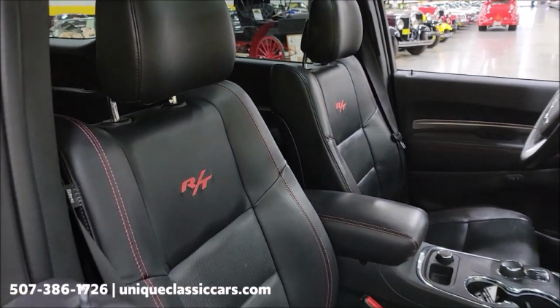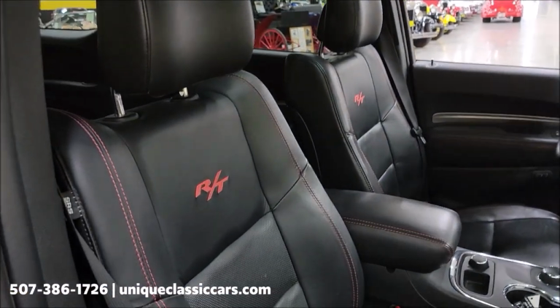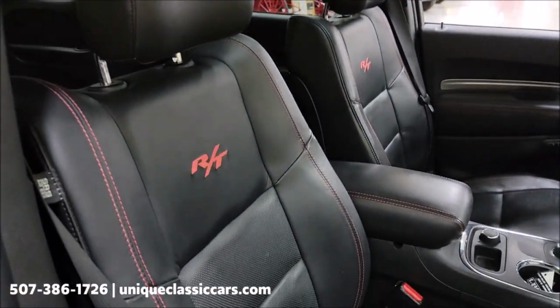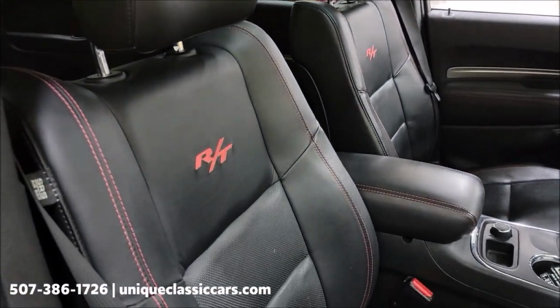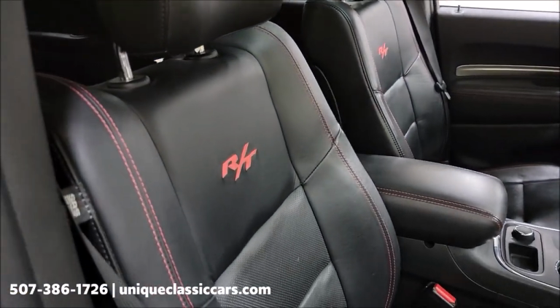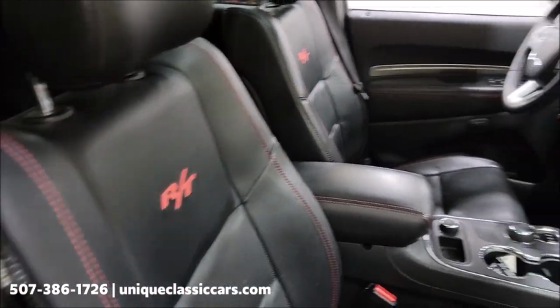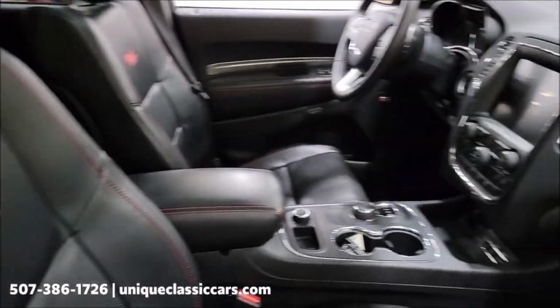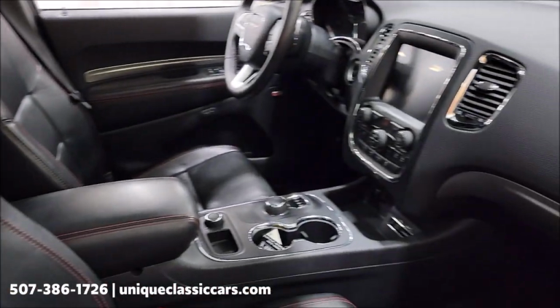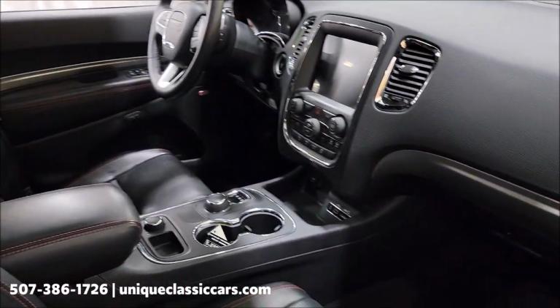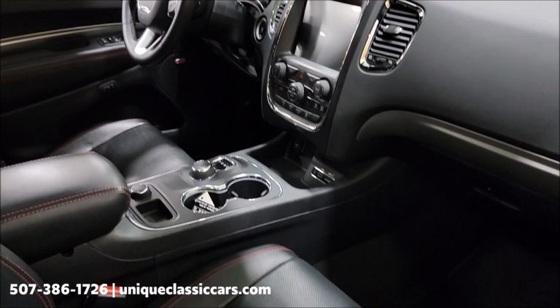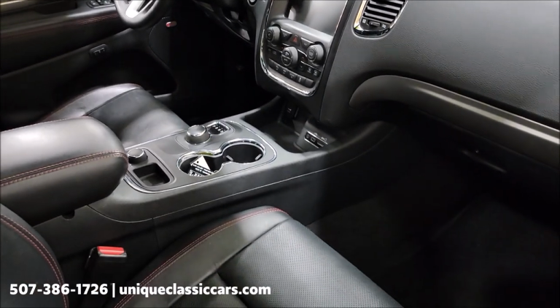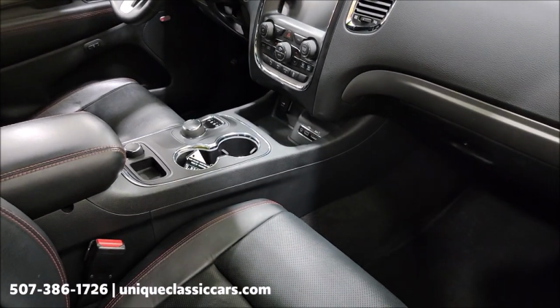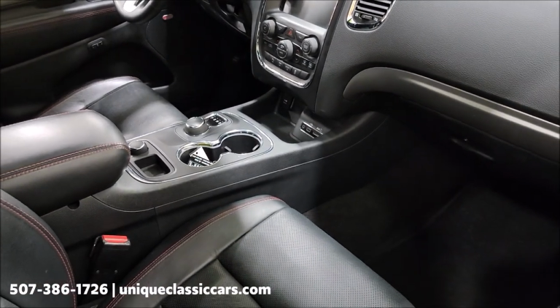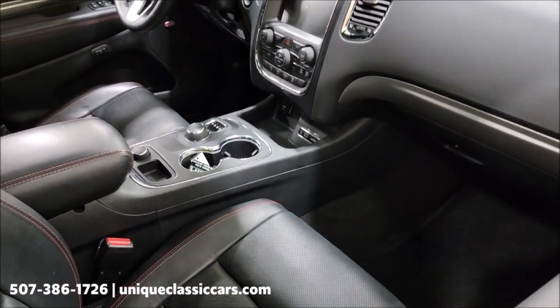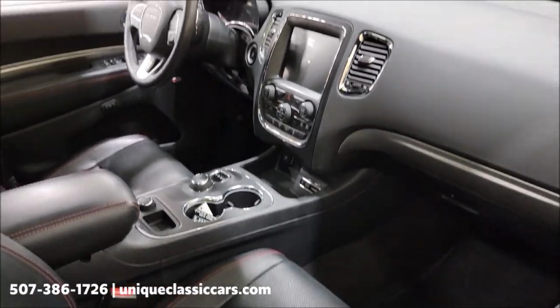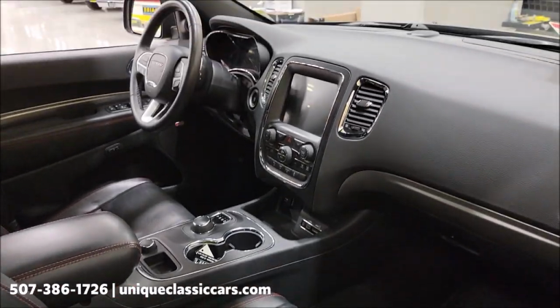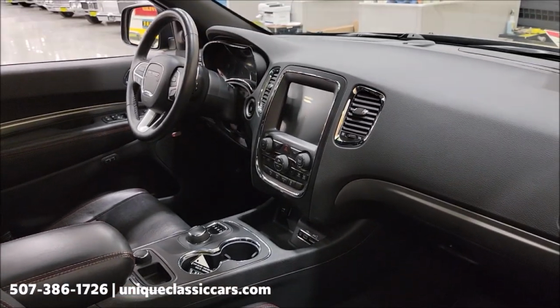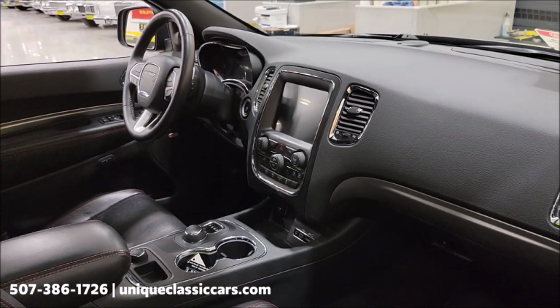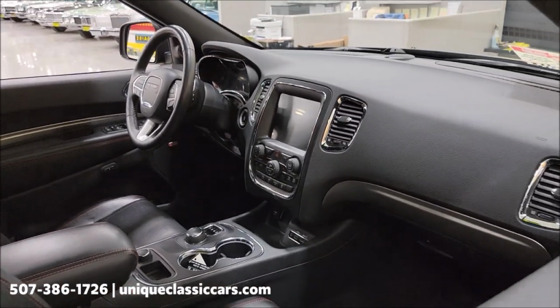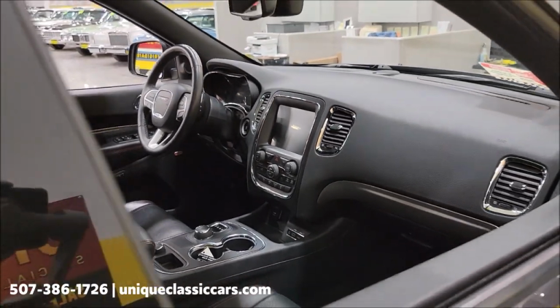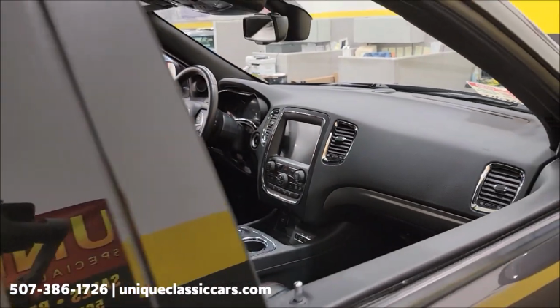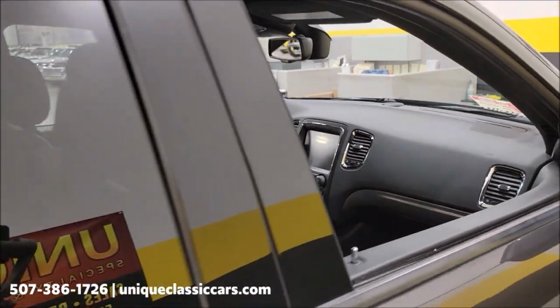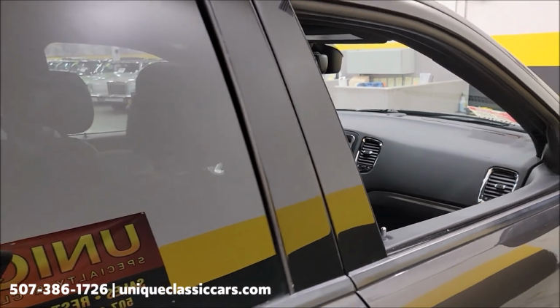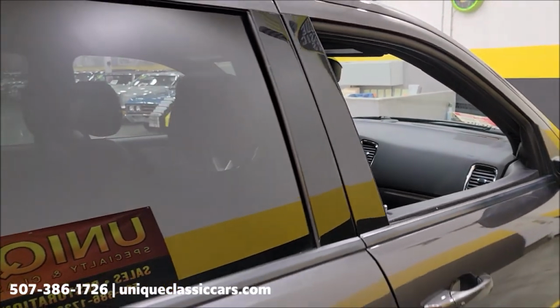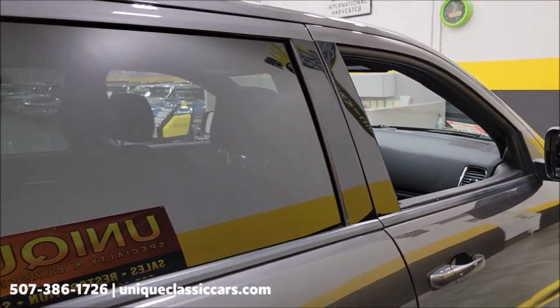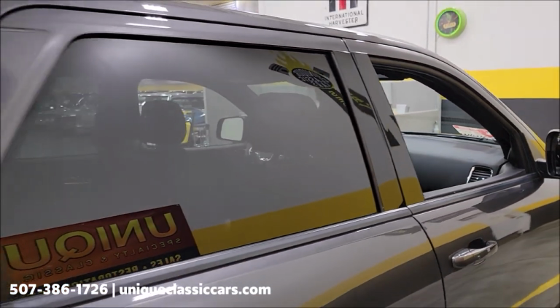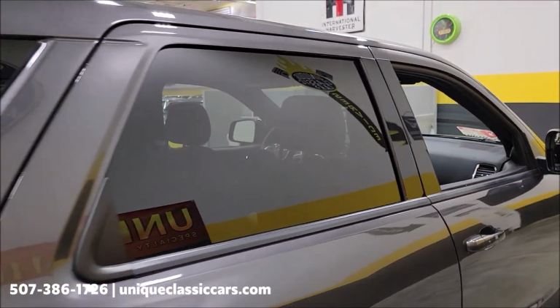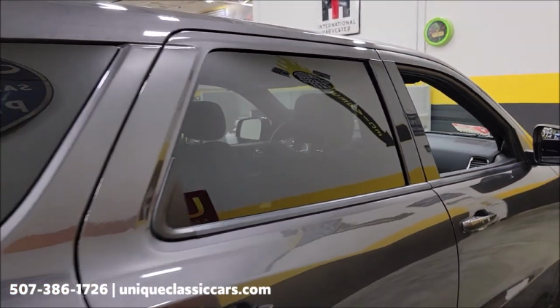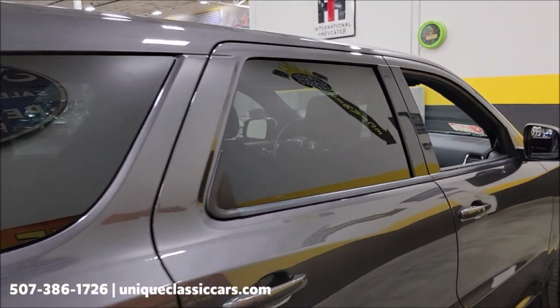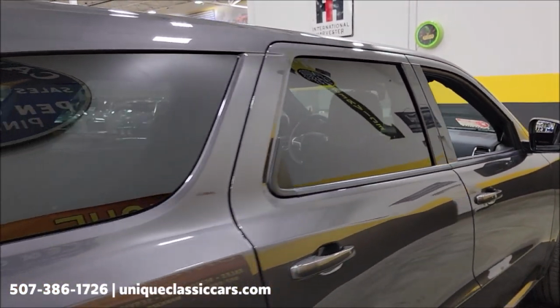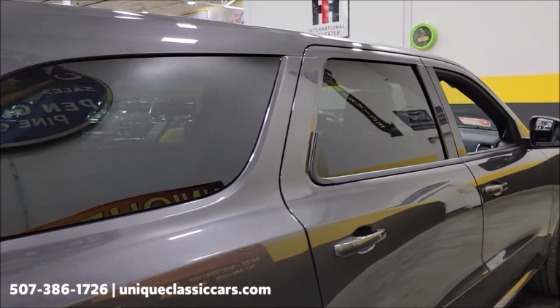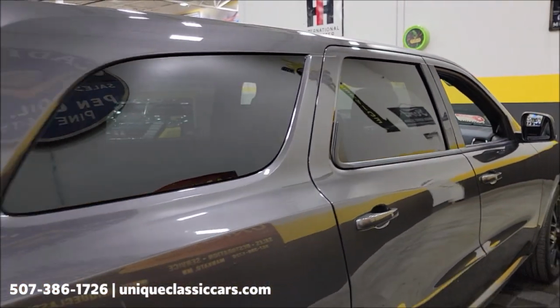RT embroidered seats, of course the center console, and the shifter is a turn knob on that center console.